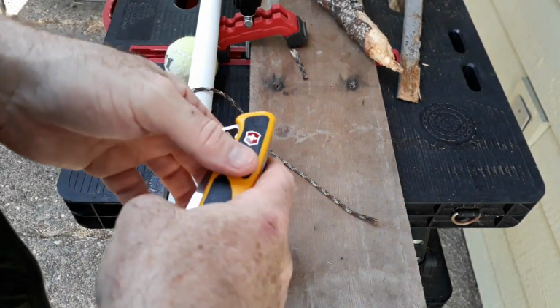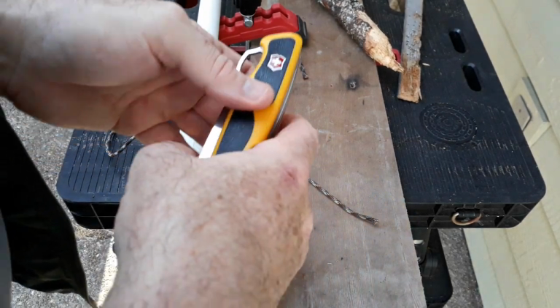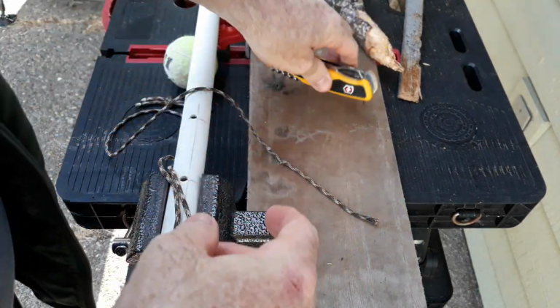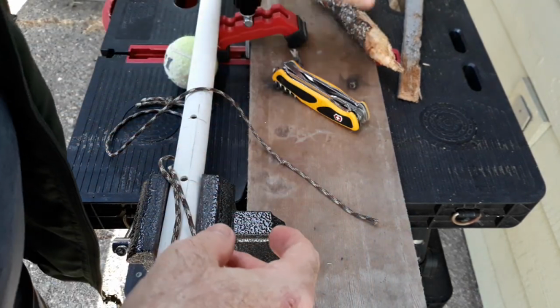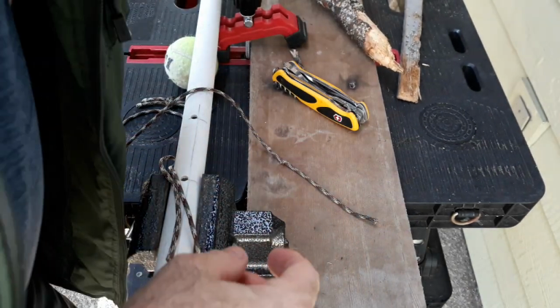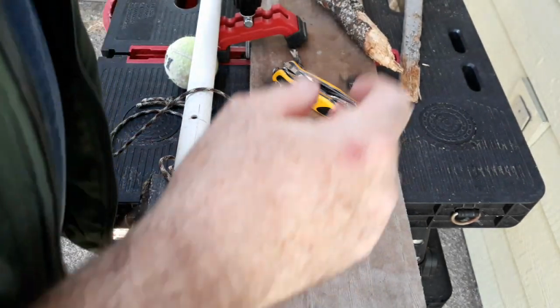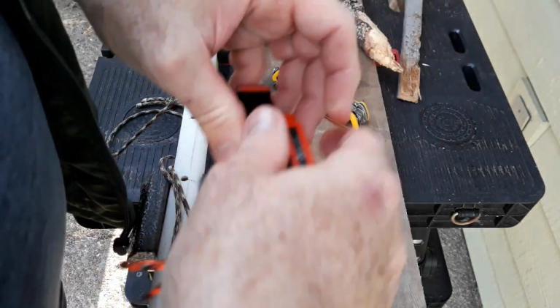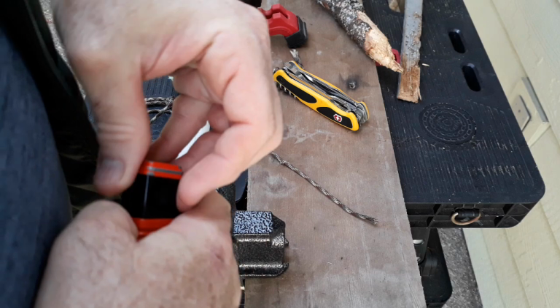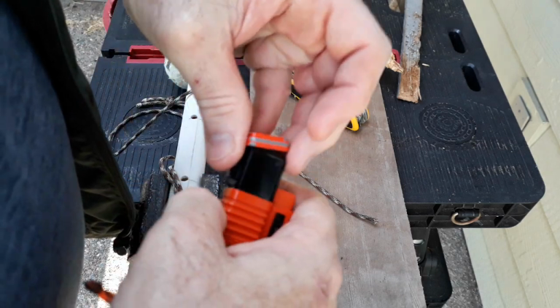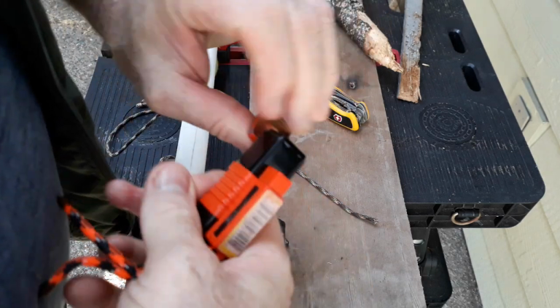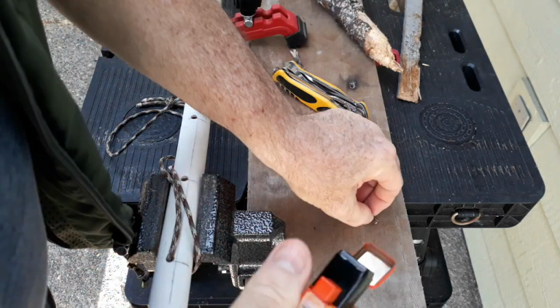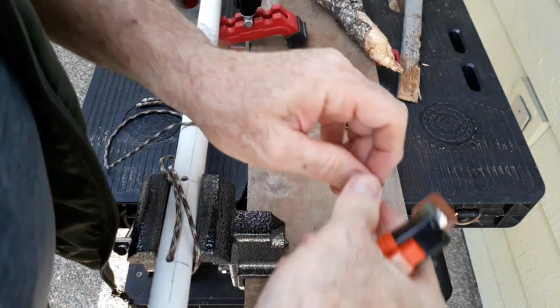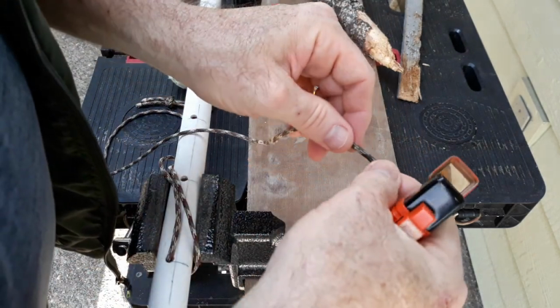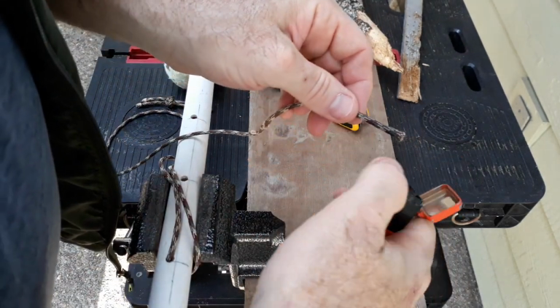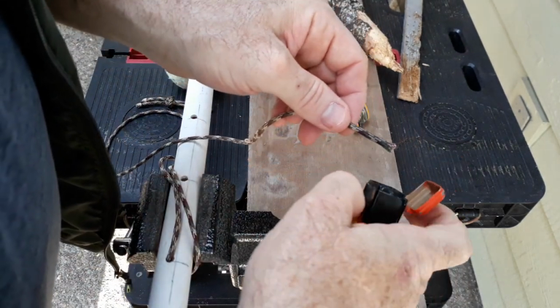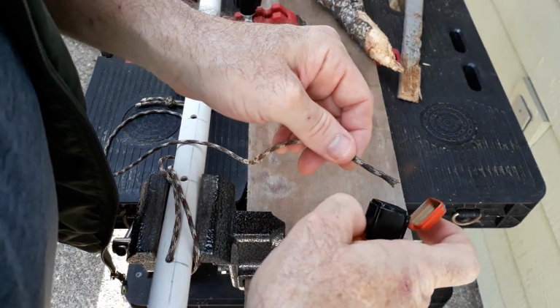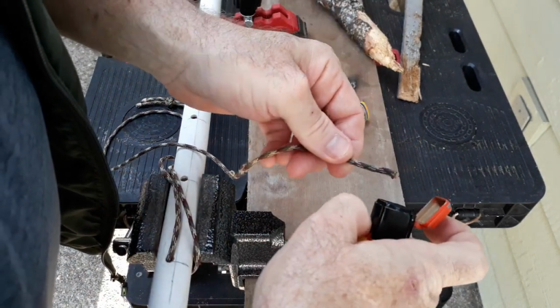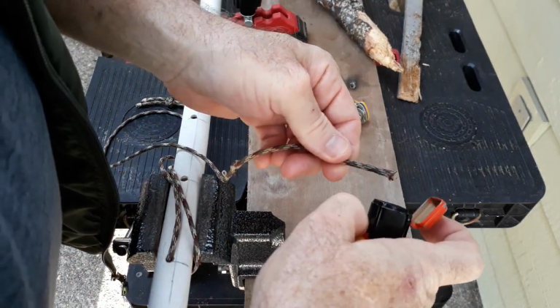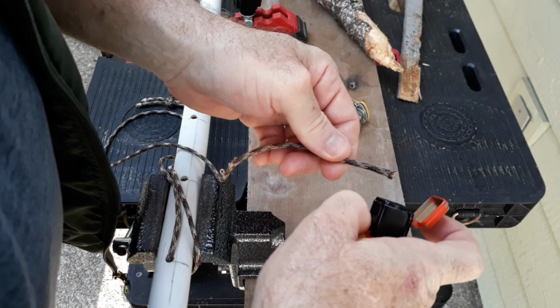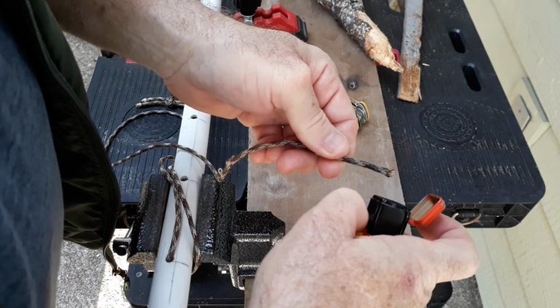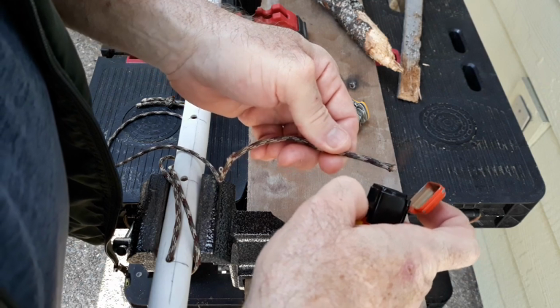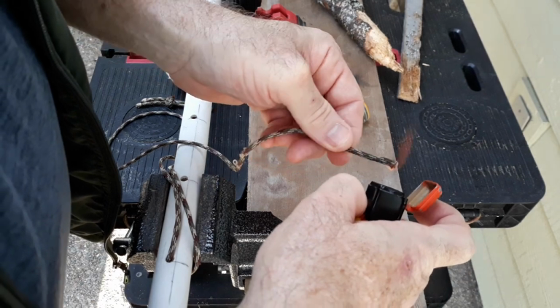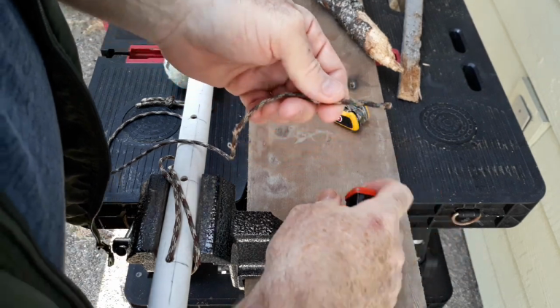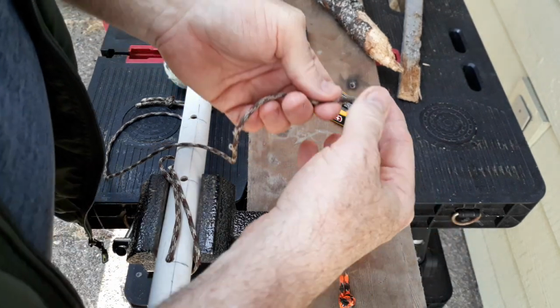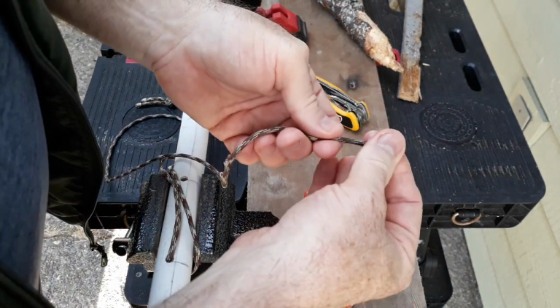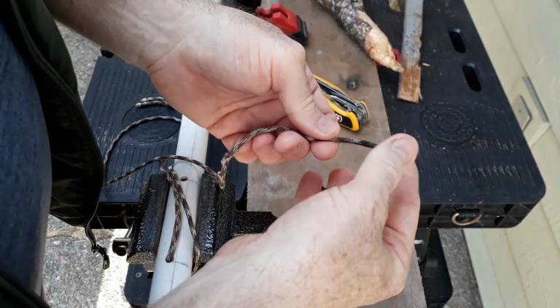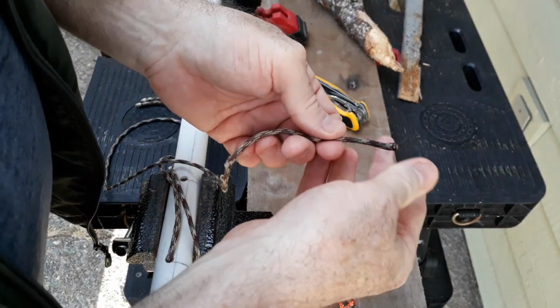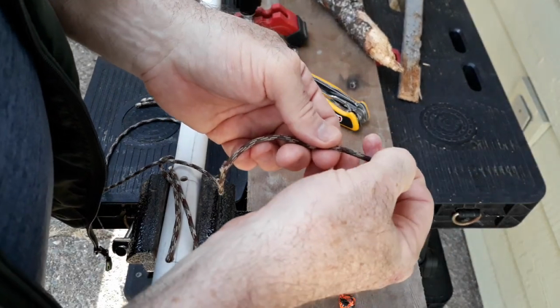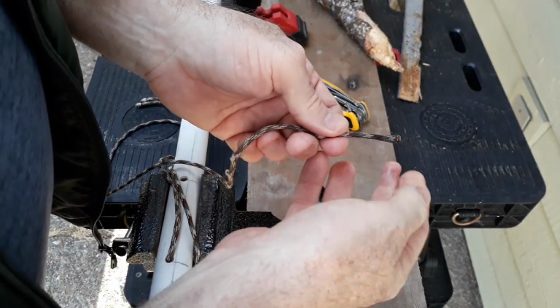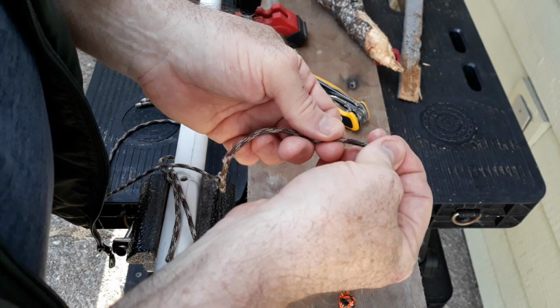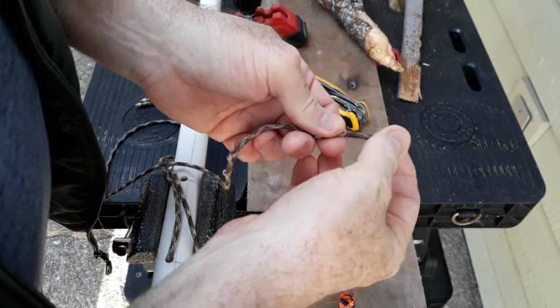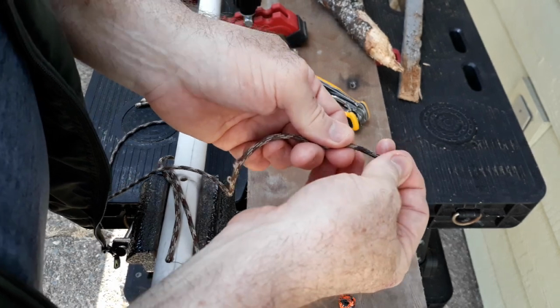My next part is I'm just going to use a lighter here and see if I can melt these ends, because I don't like frayed stuff and this will make it a little bit easier to deal with. Okay, I think that's got it.